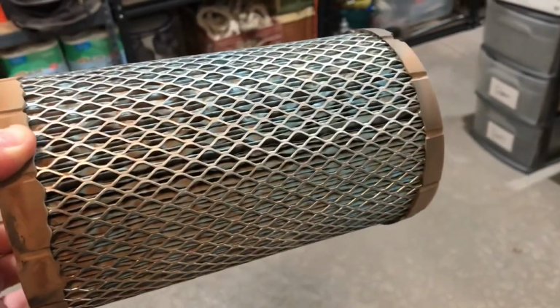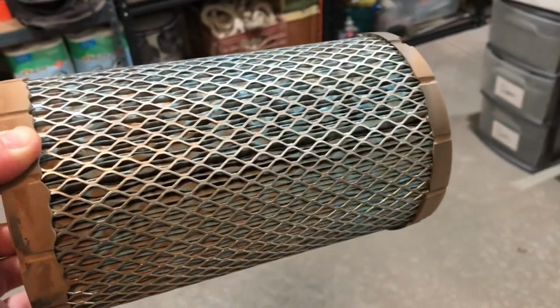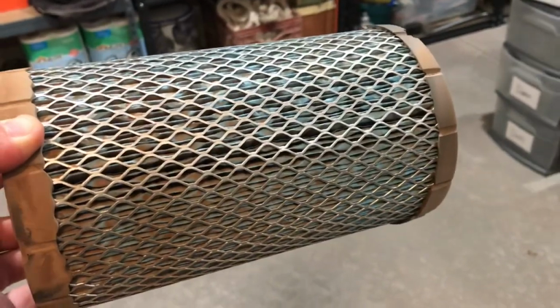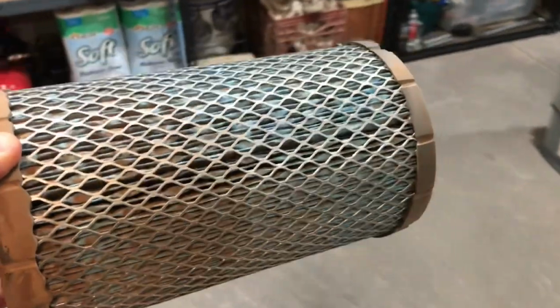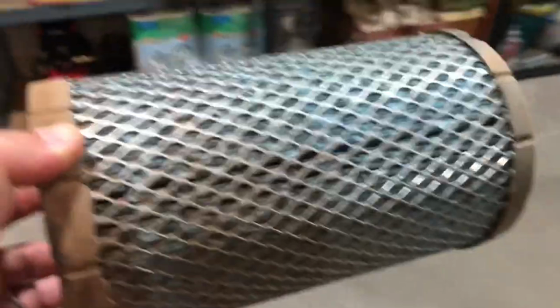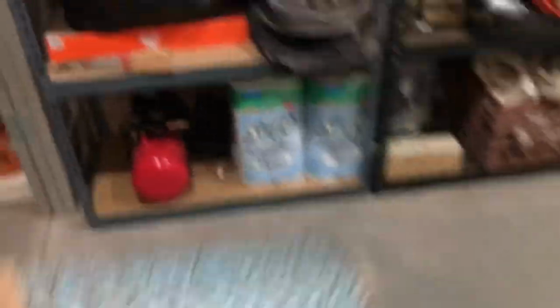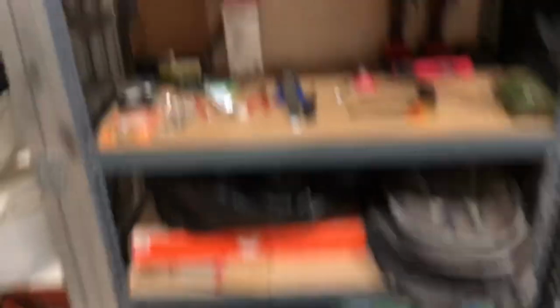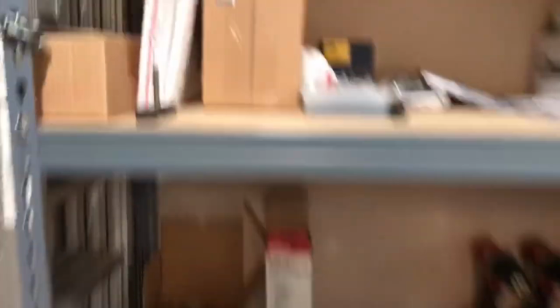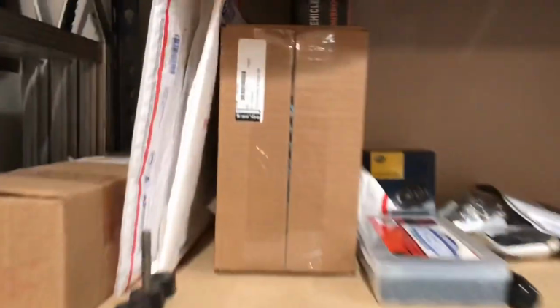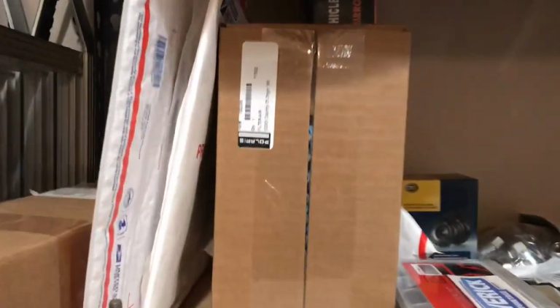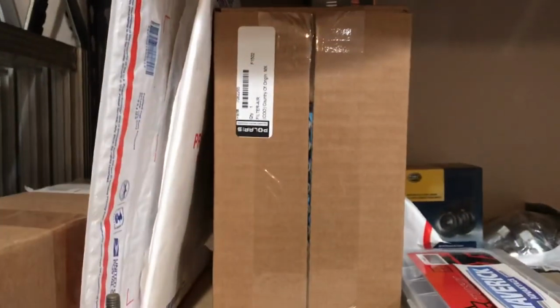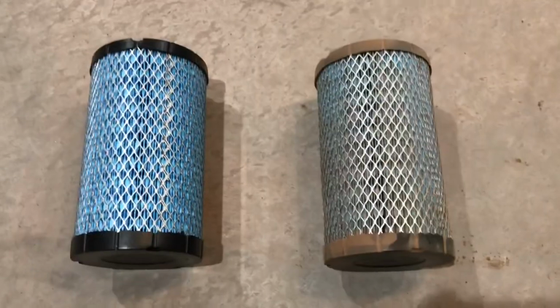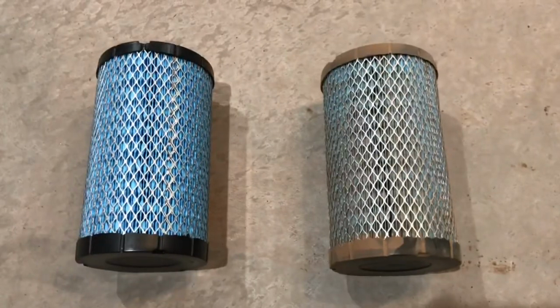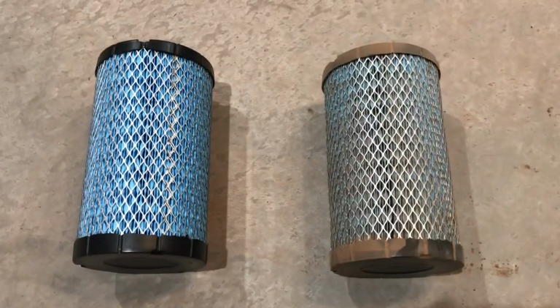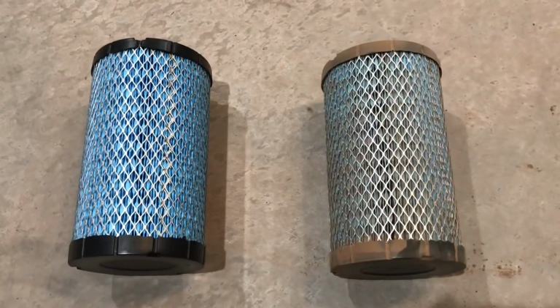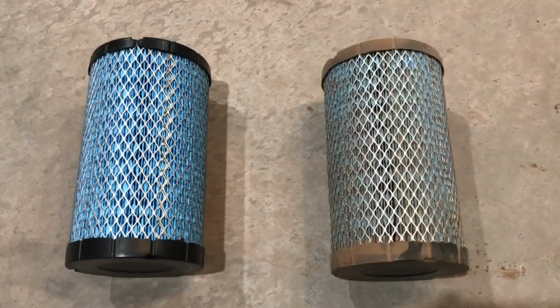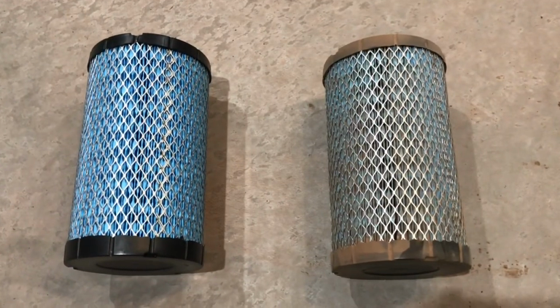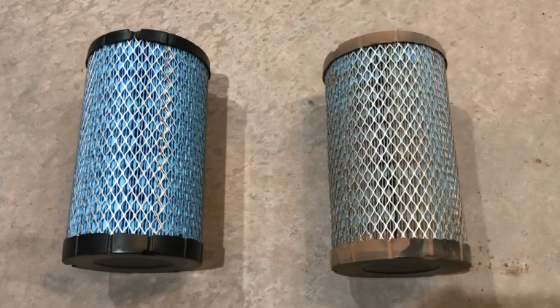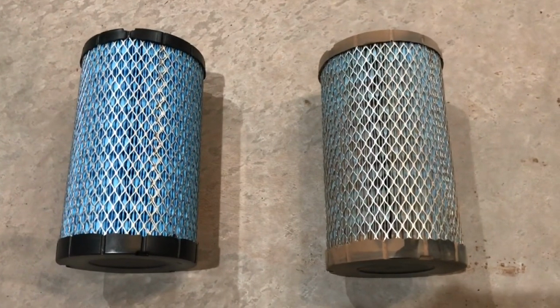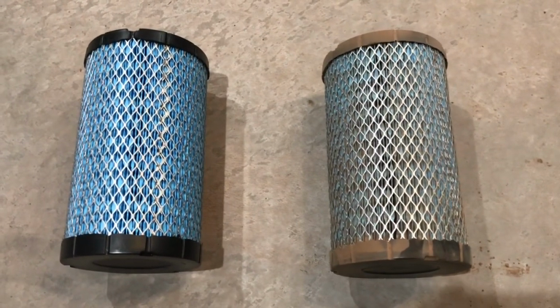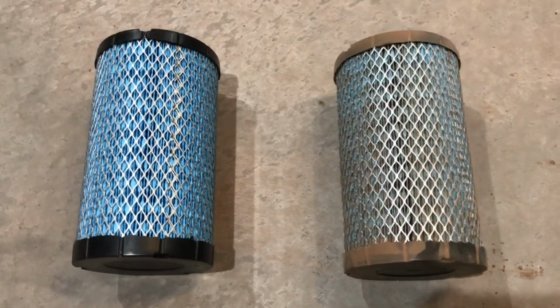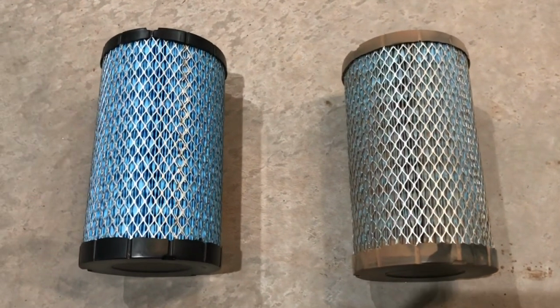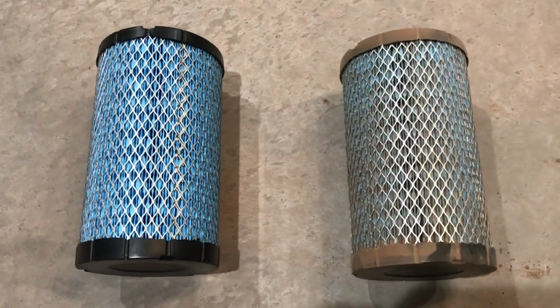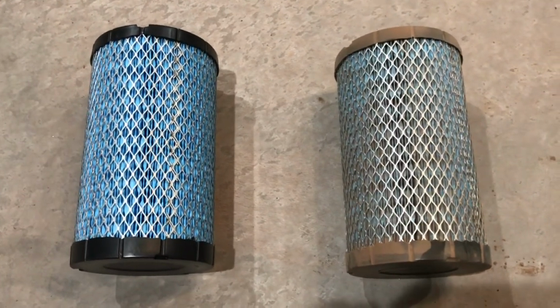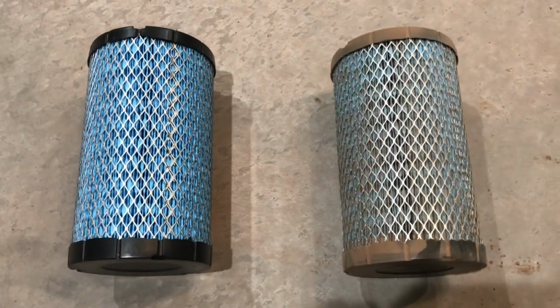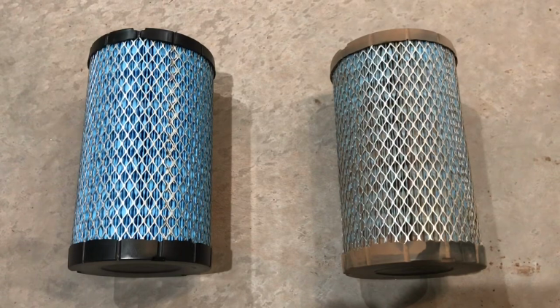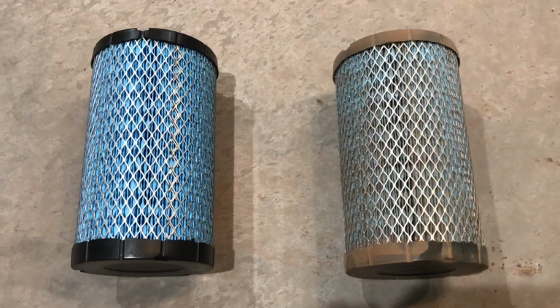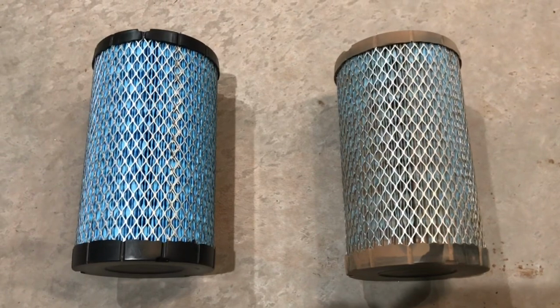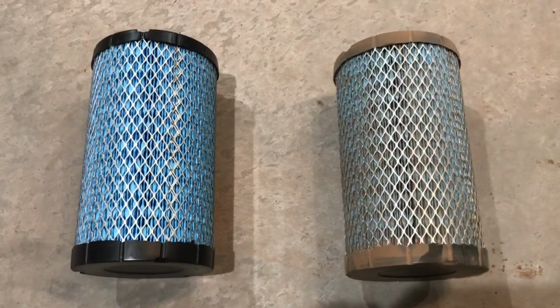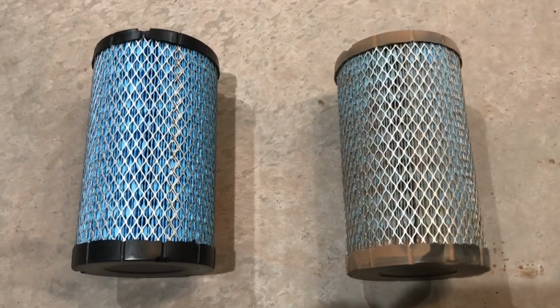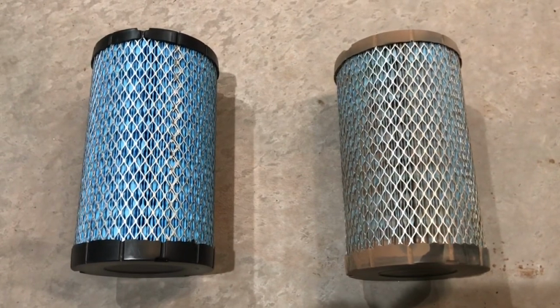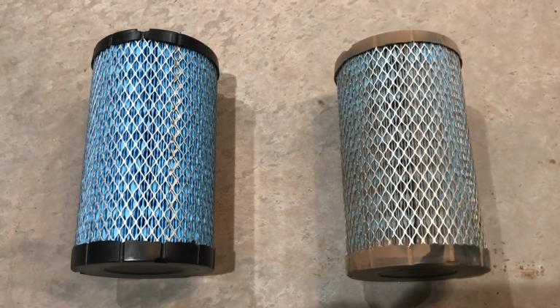We have a brand new one right here in the box. Here you can see the old, dirty, used air filter on the right, and the brand new Polaris brand factory replacement part on the left.